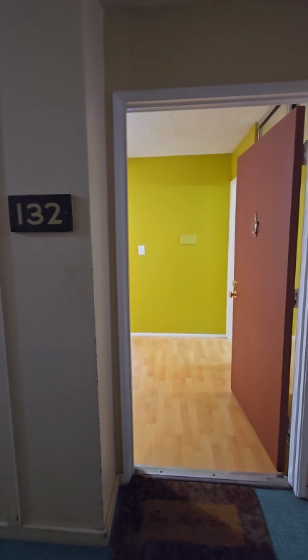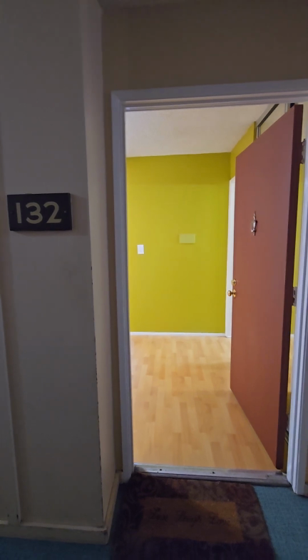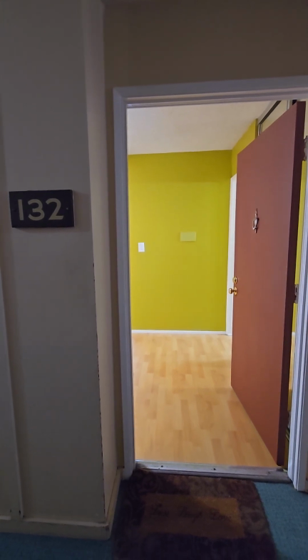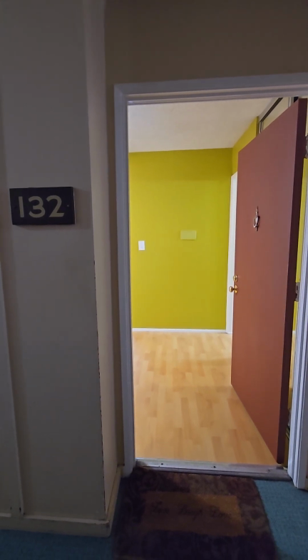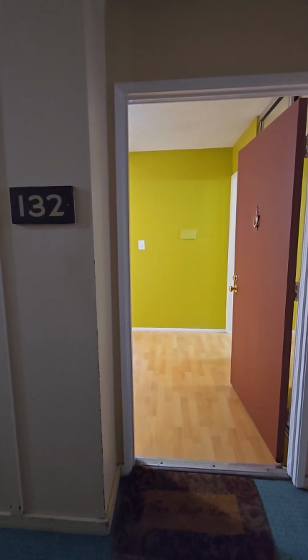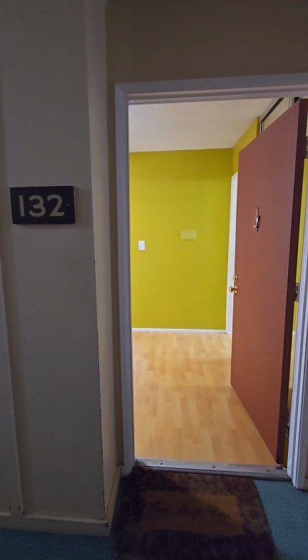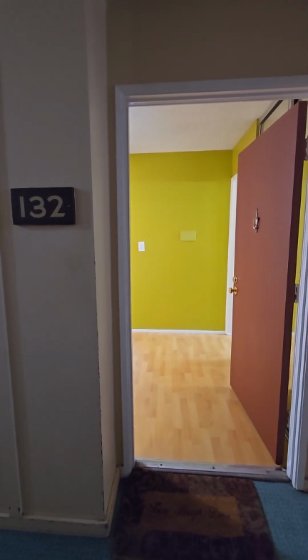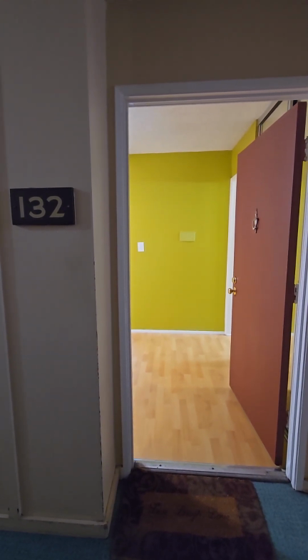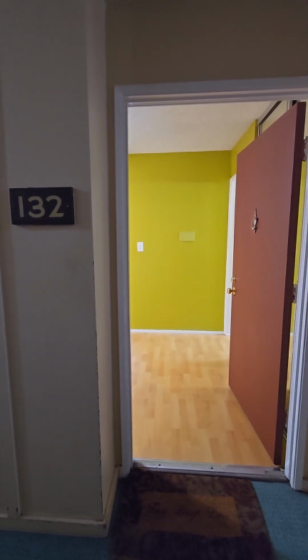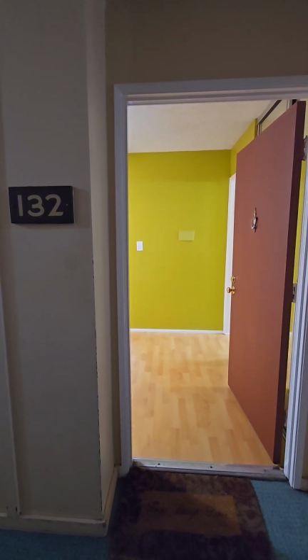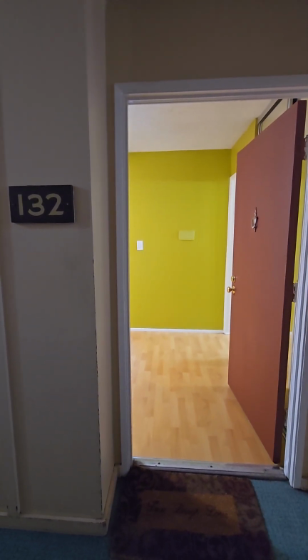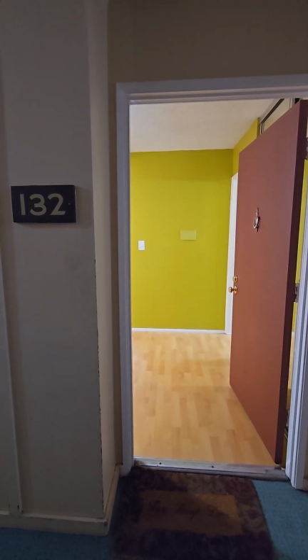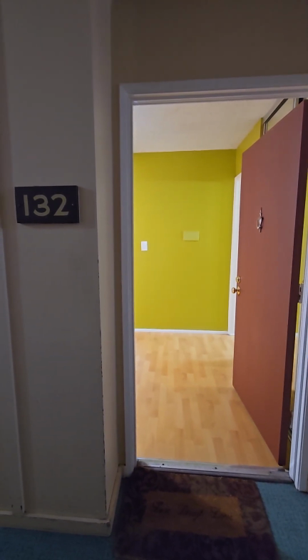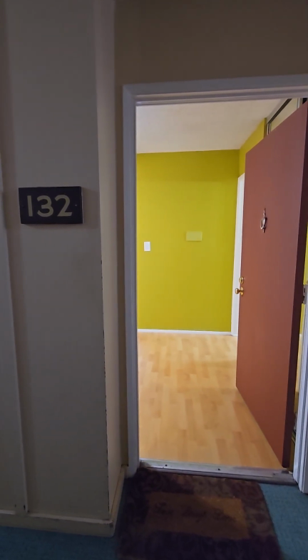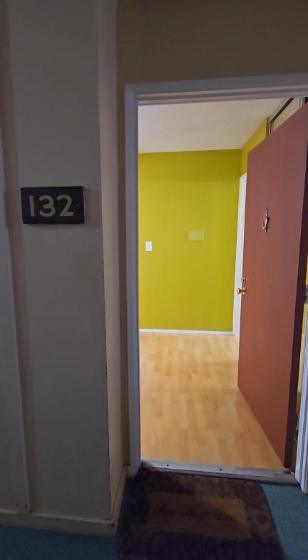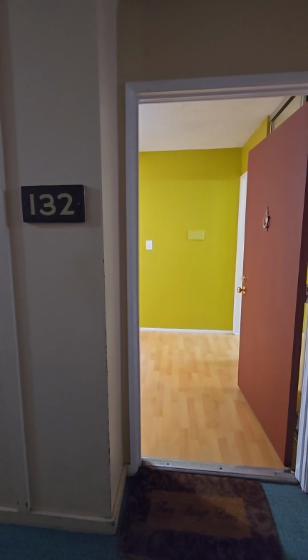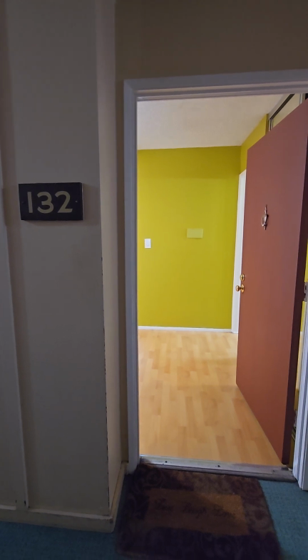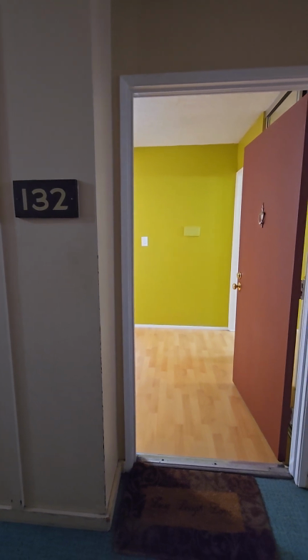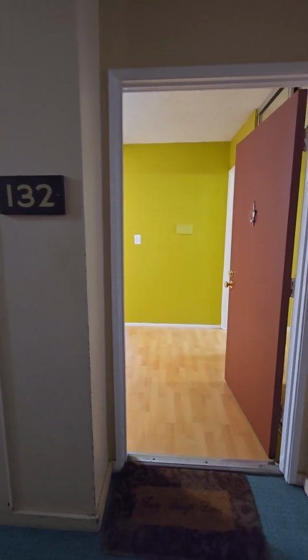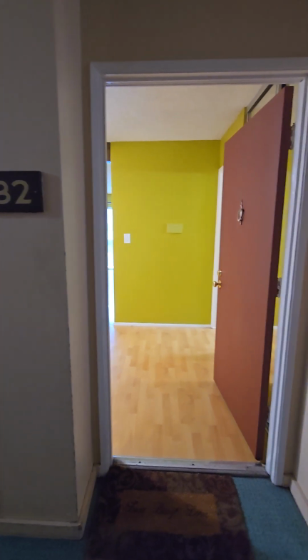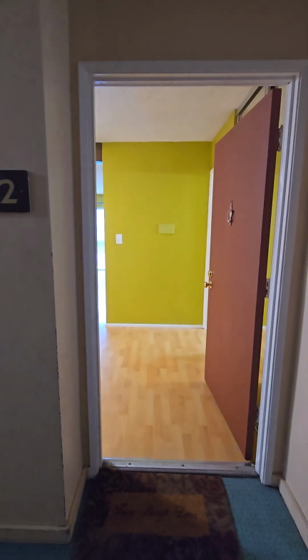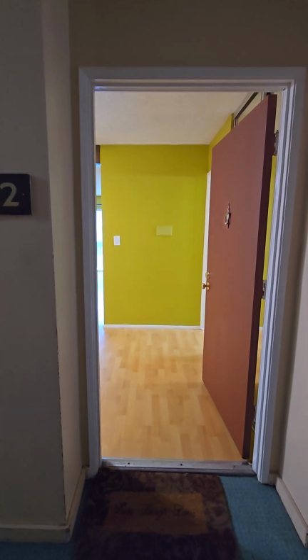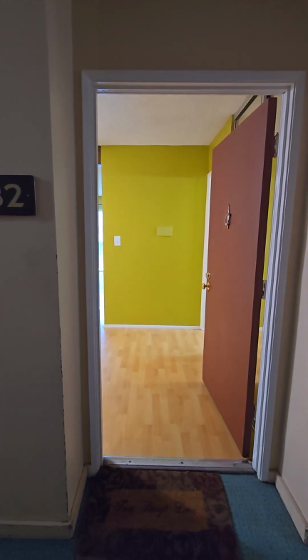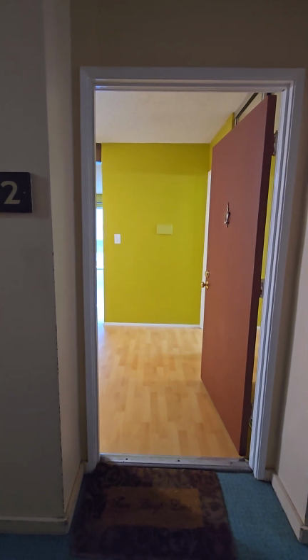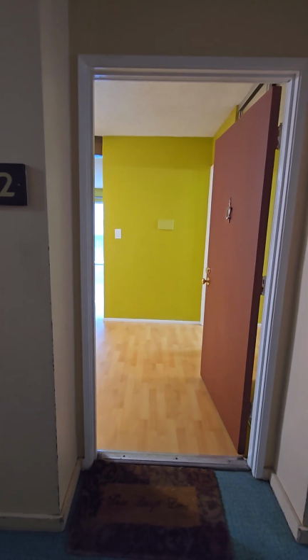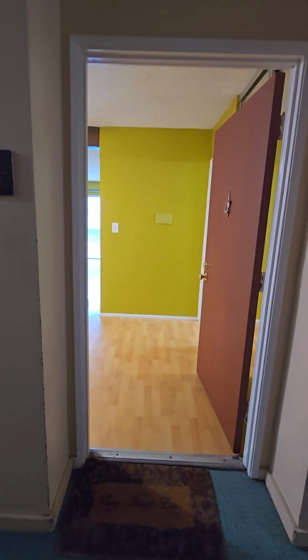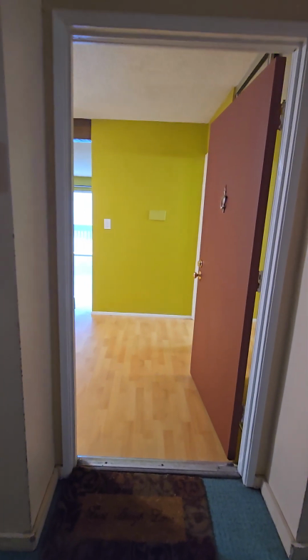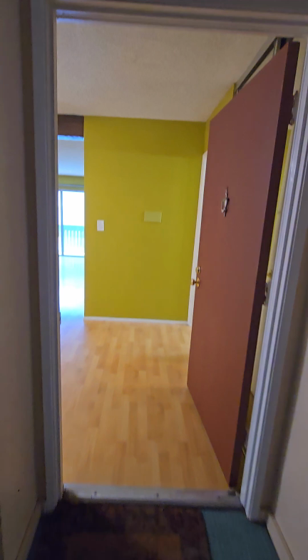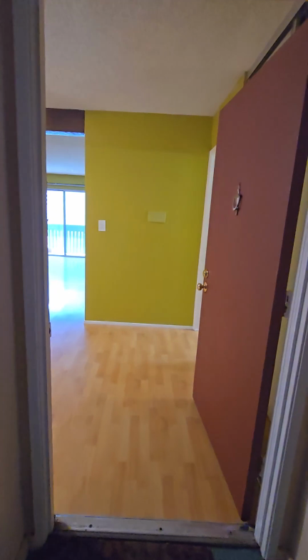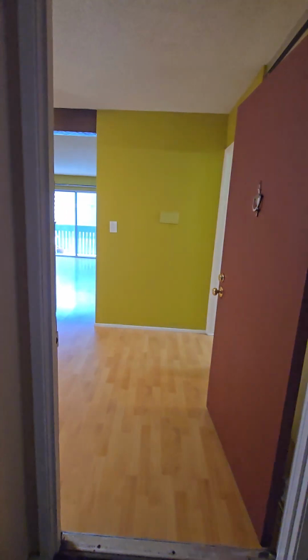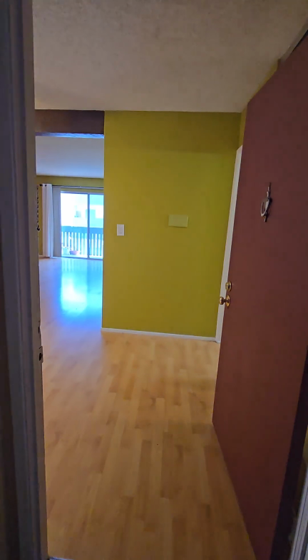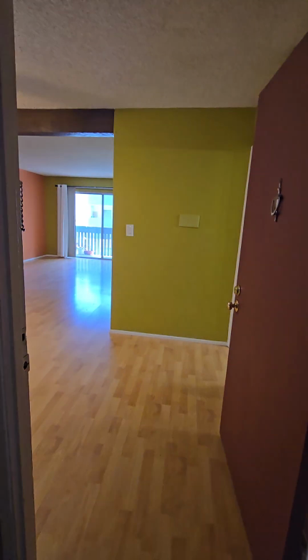This is a video tour for 550 West Regent Street, unit number 132. This is one of the best layout, best location units in the complex.